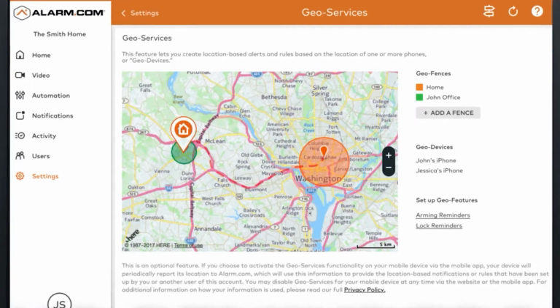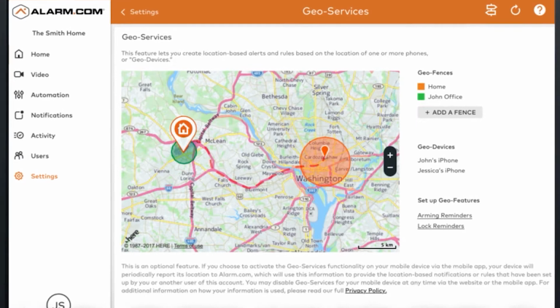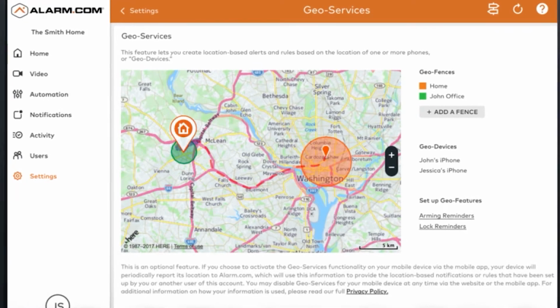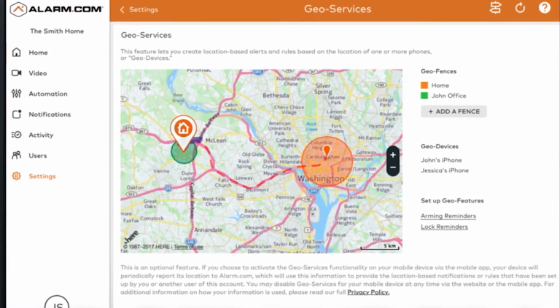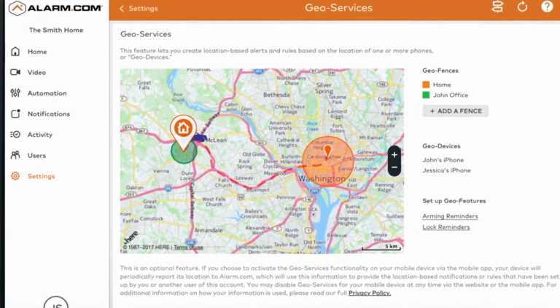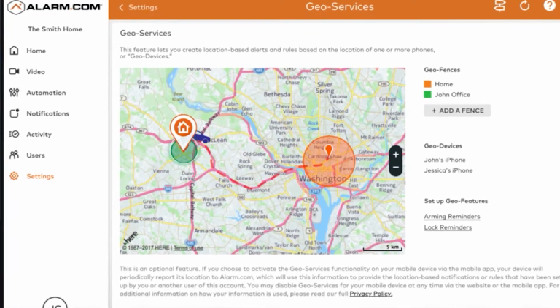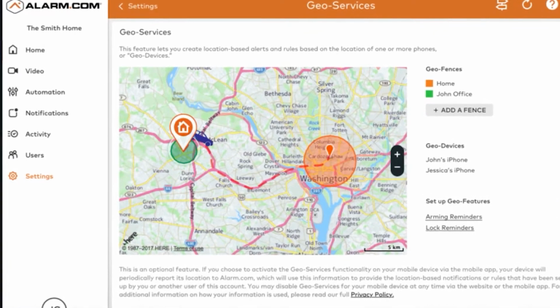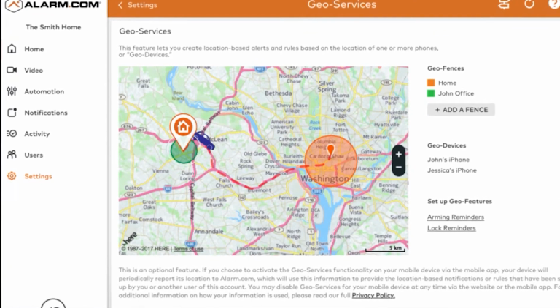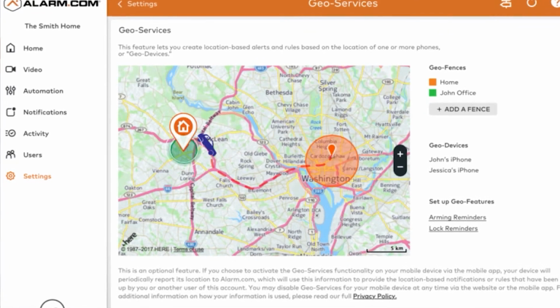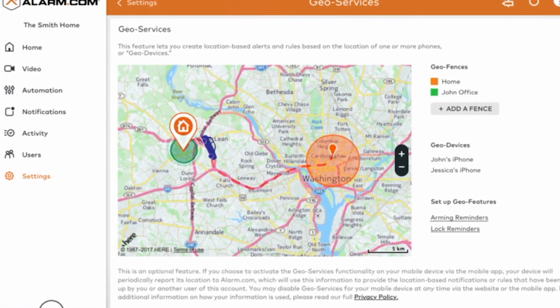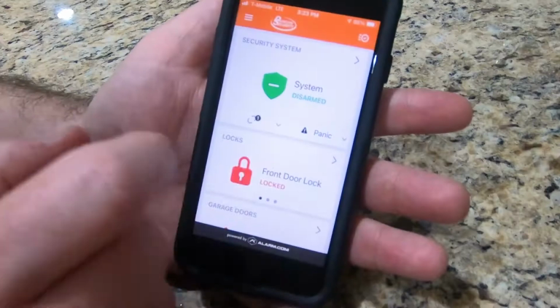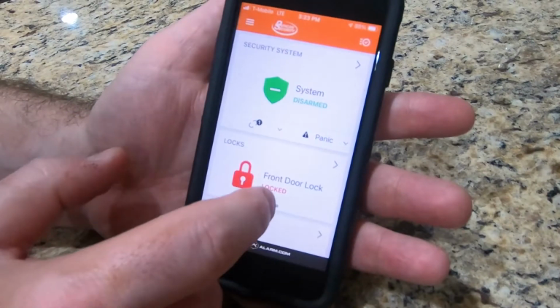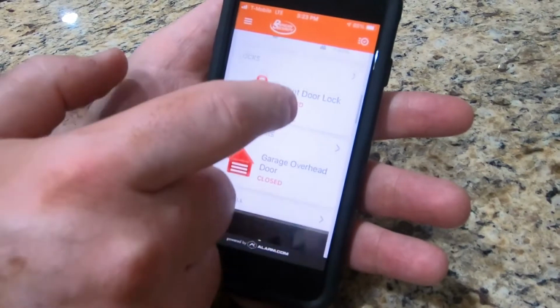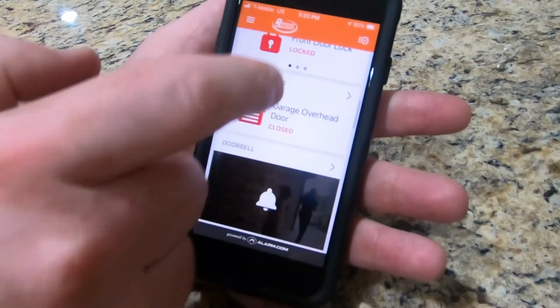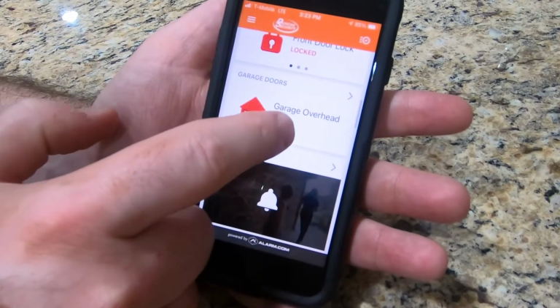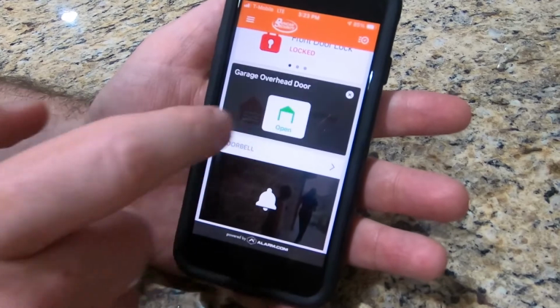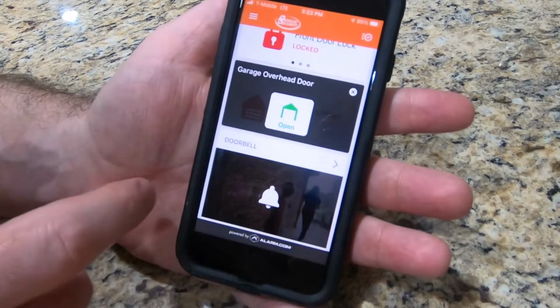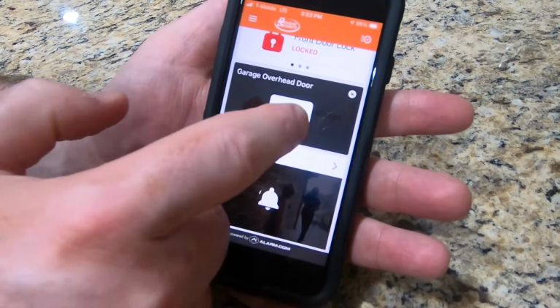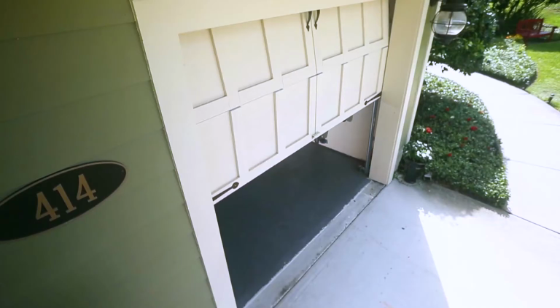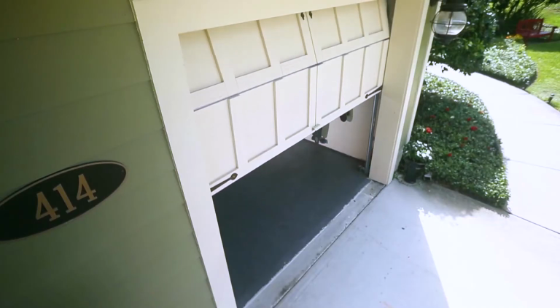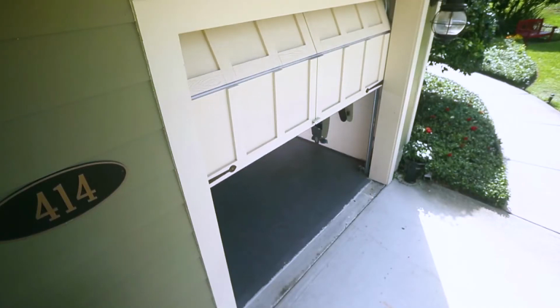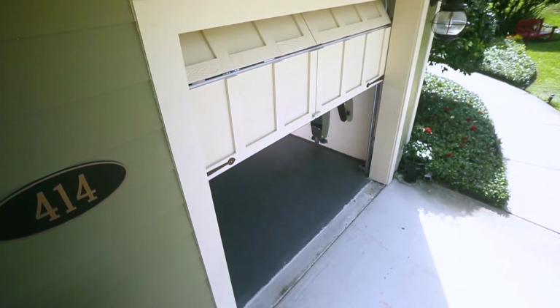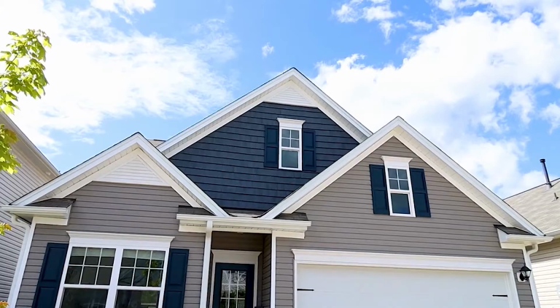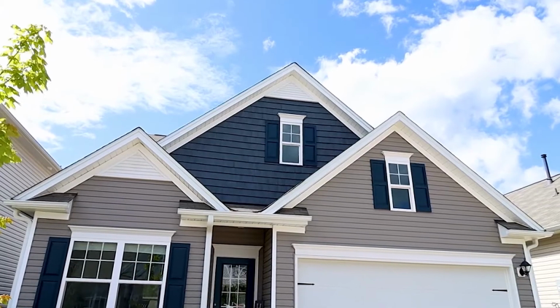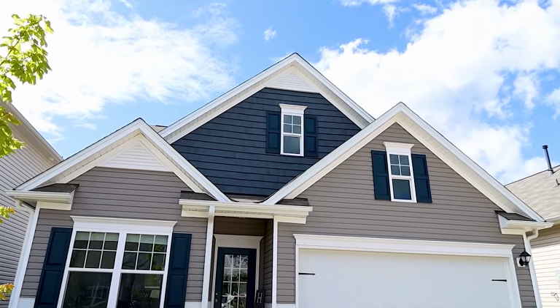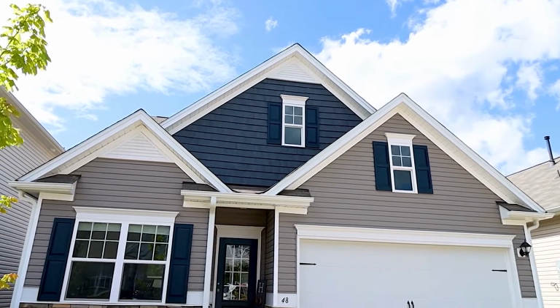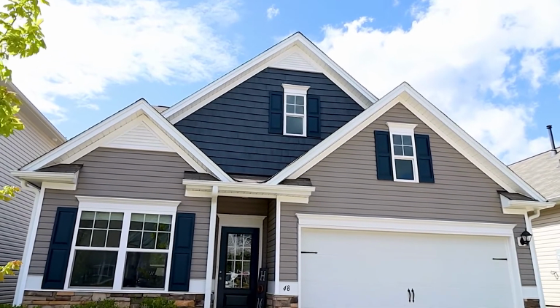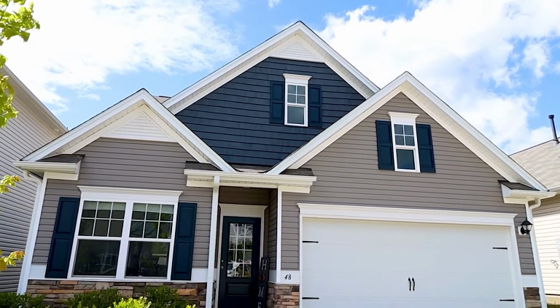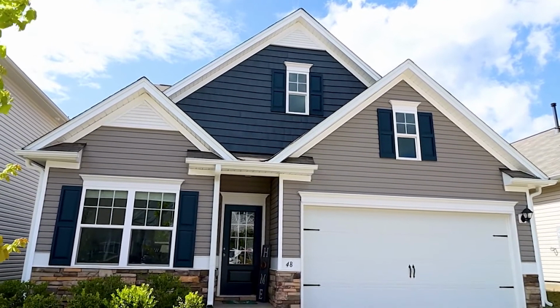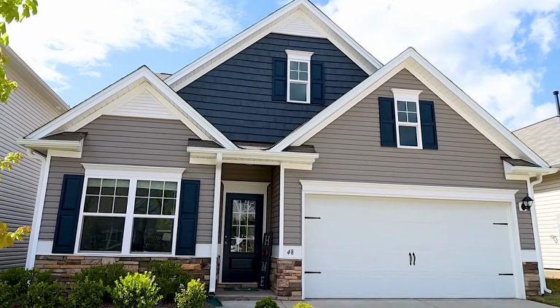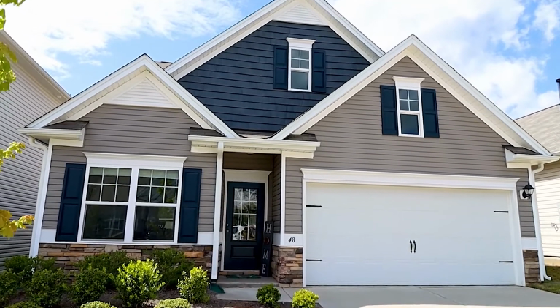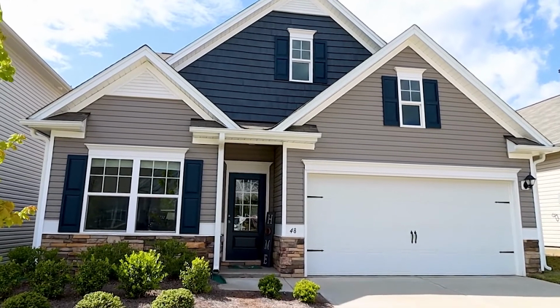You can personalize your garage settings with actions that fit your needs and virtually open the door for guests. With Duncan Security, staying in touch with your home has never been easier.